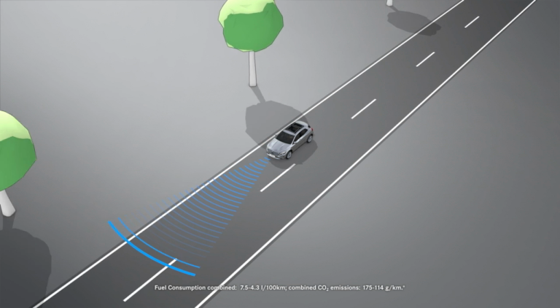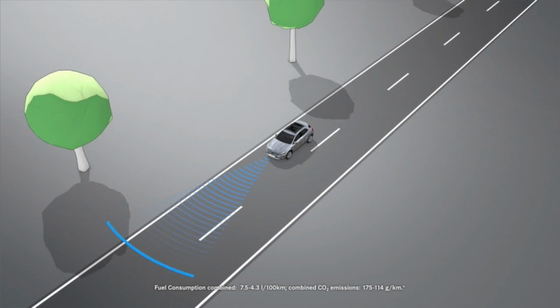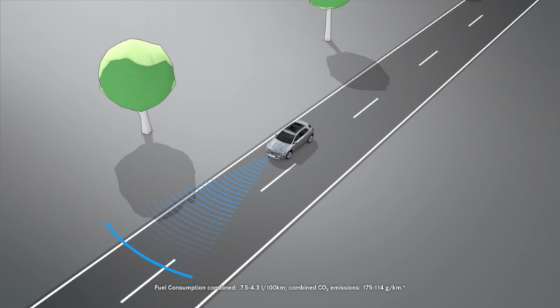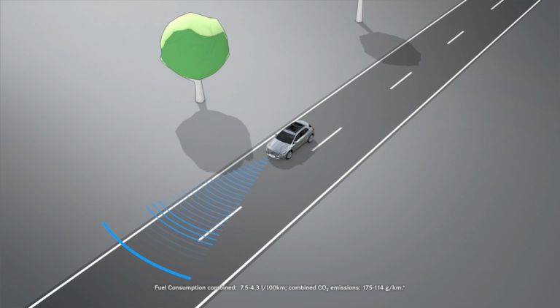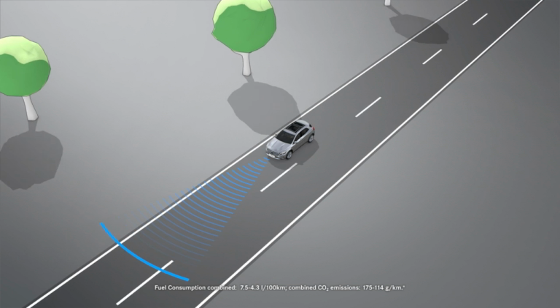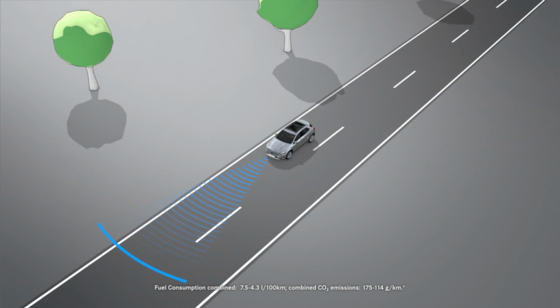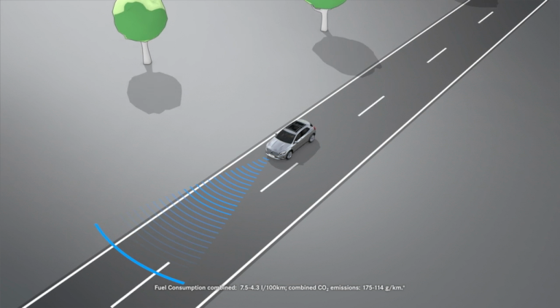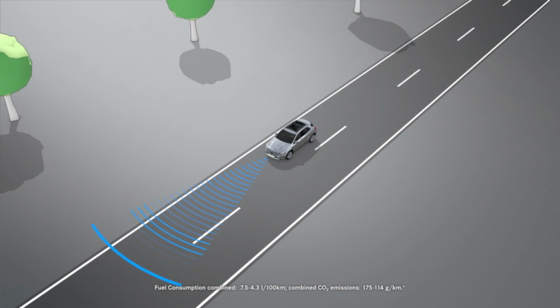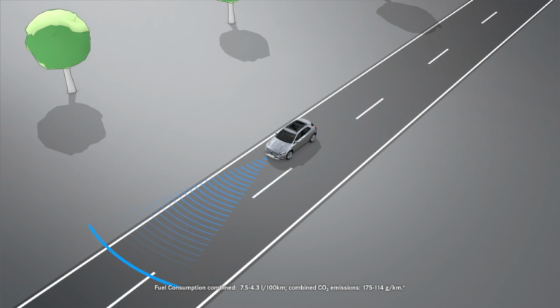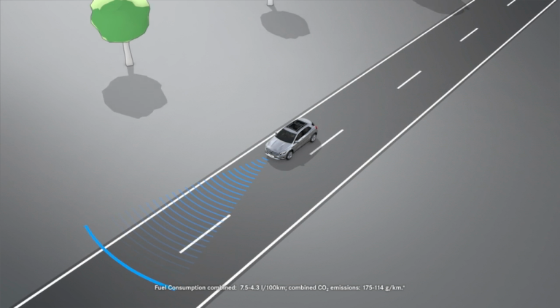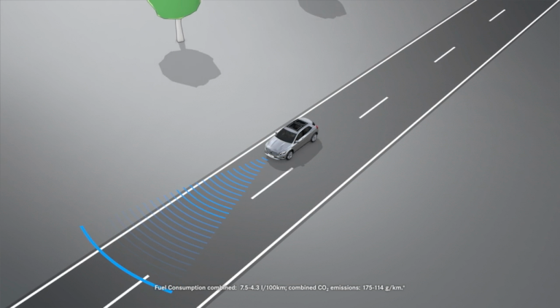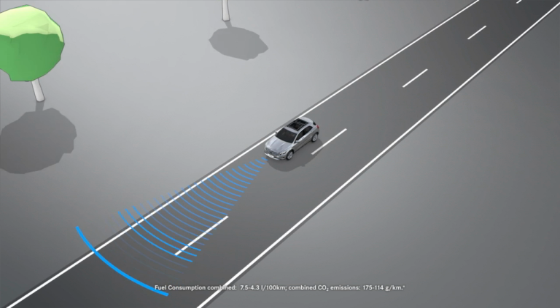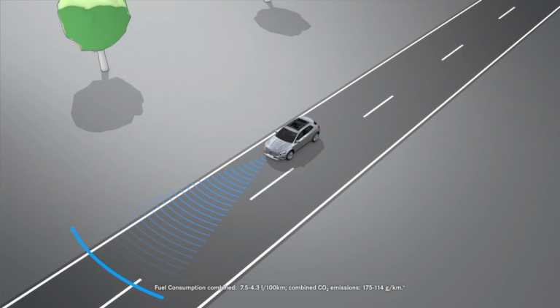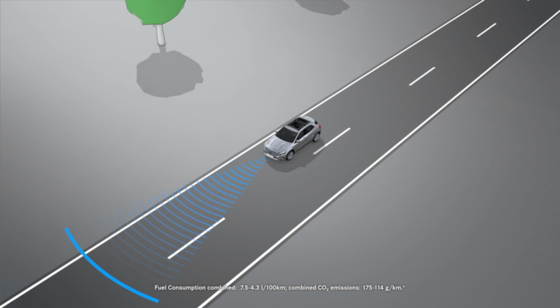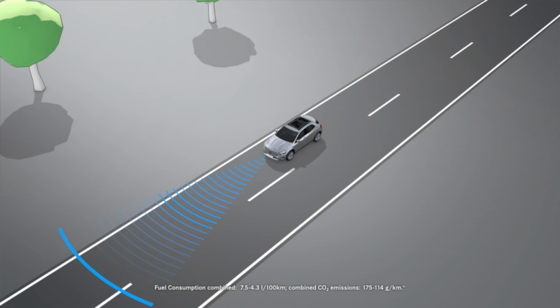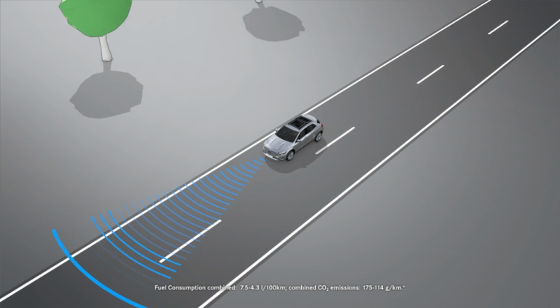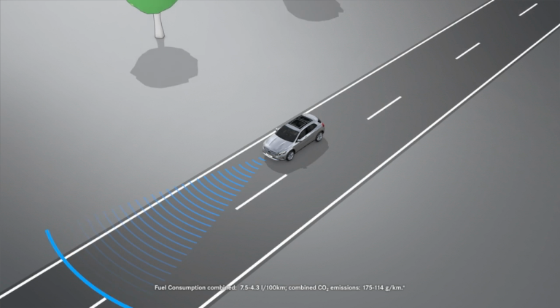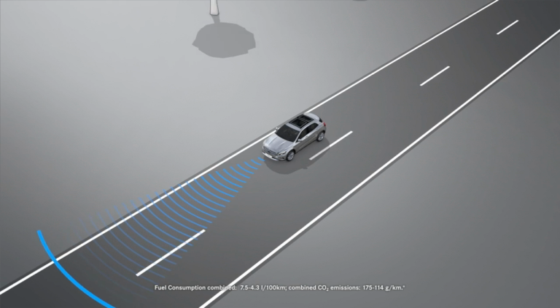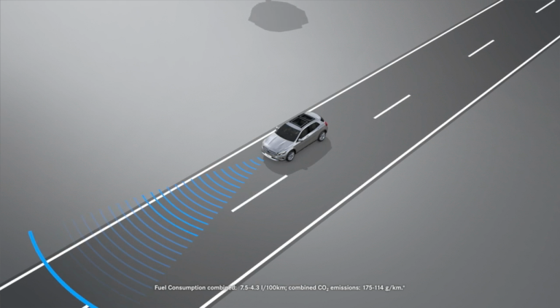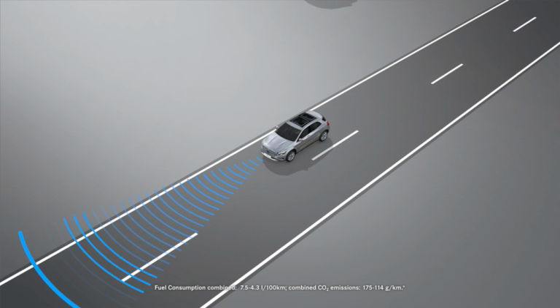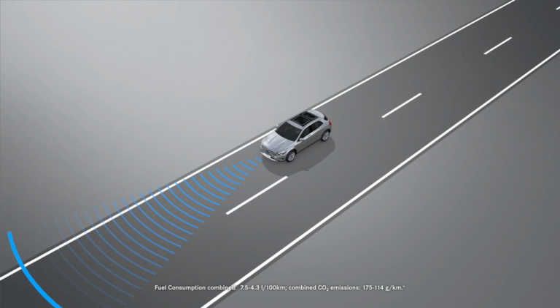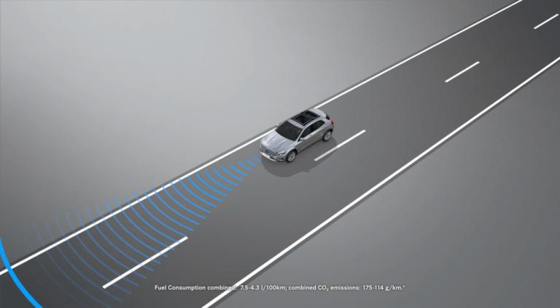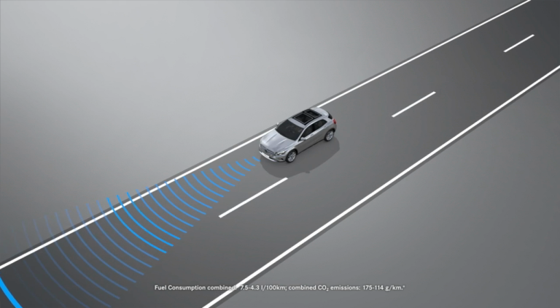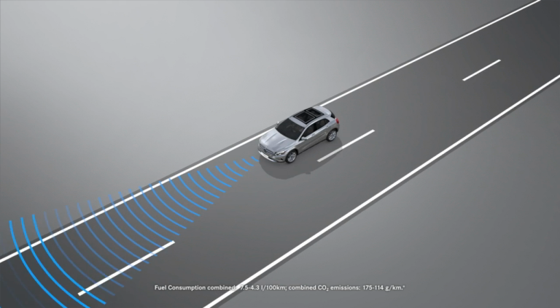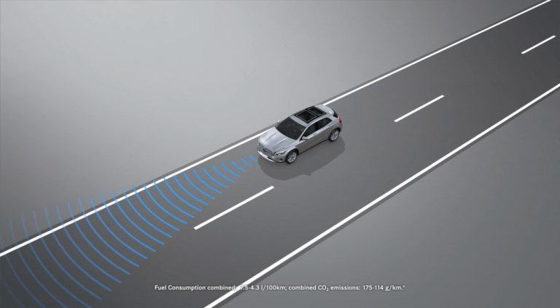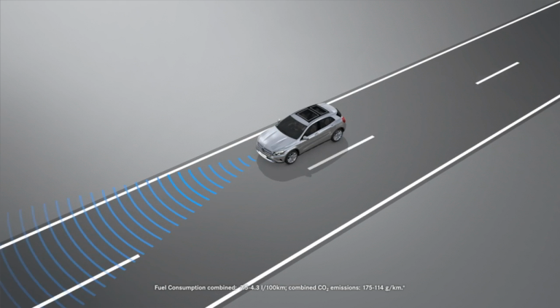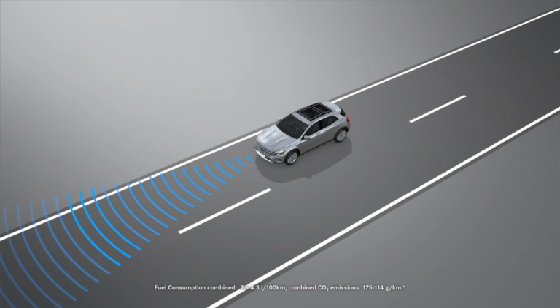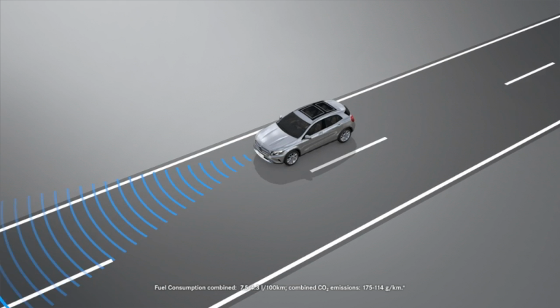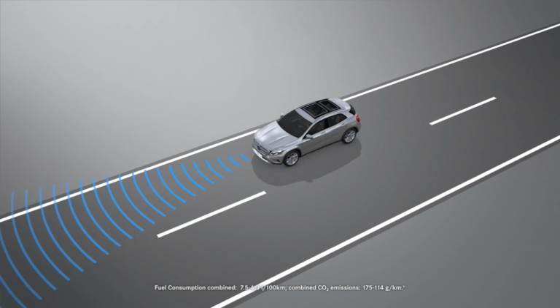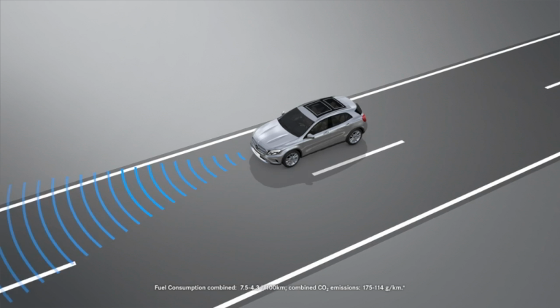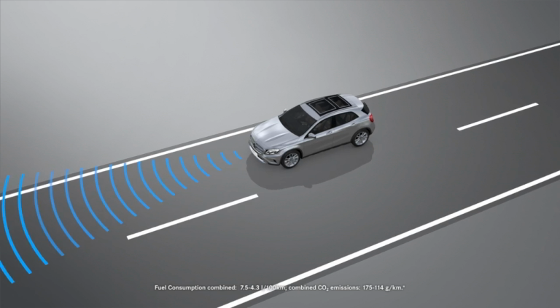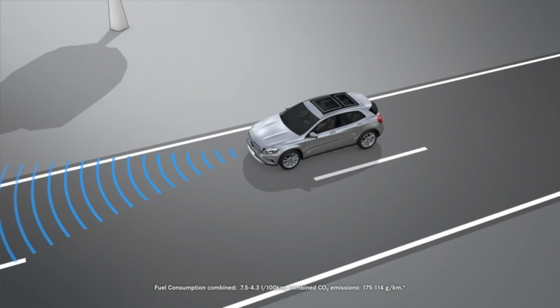The assistance system is only an aid and may be impaired by various factors. Therefore, always pay attention to traffic conditions and your surroundings.